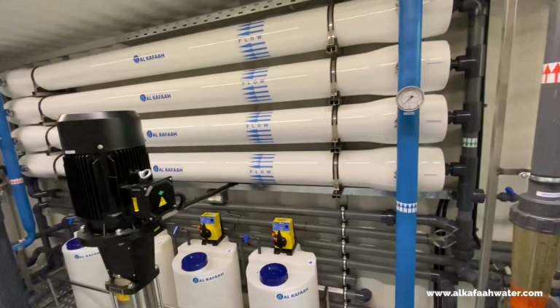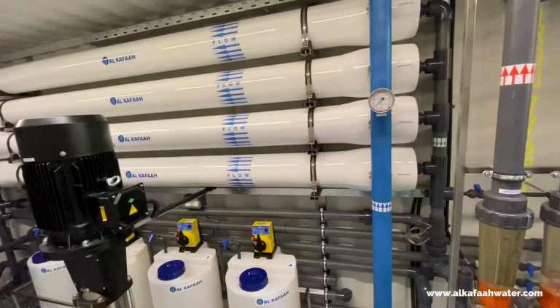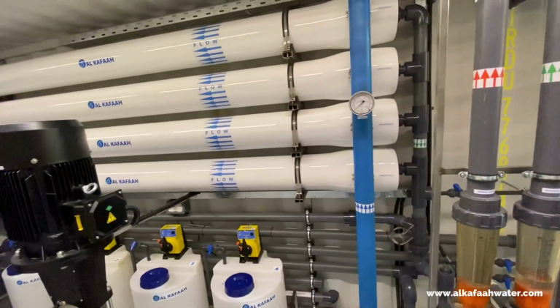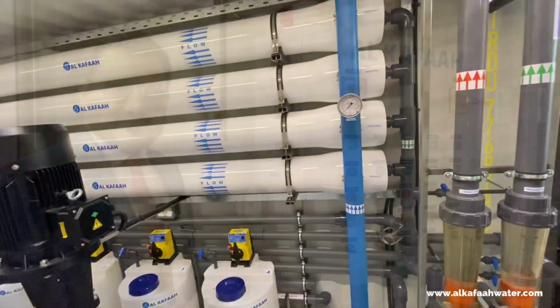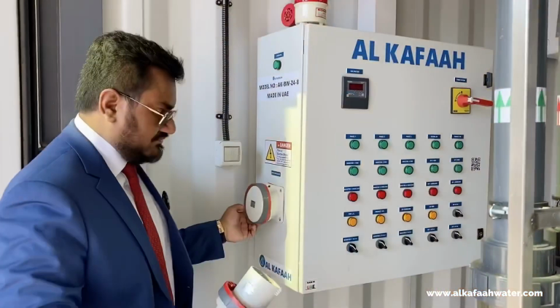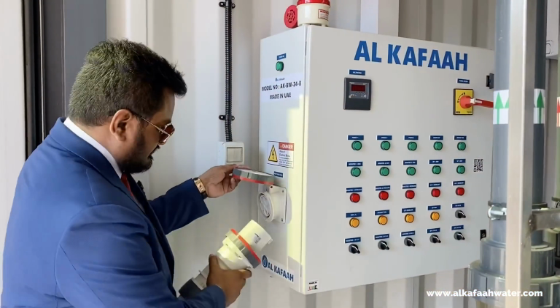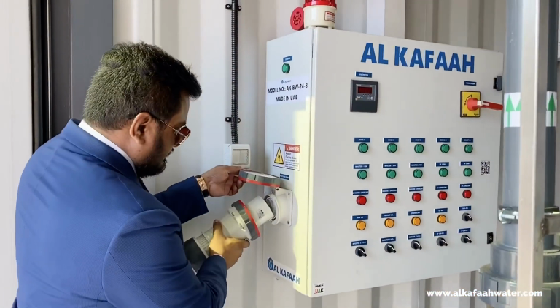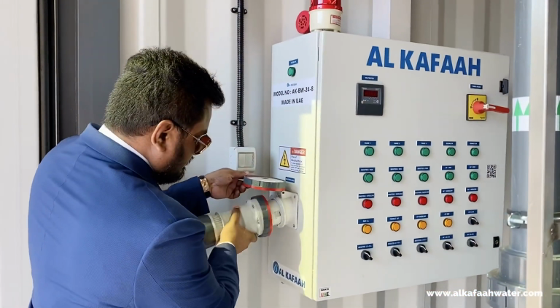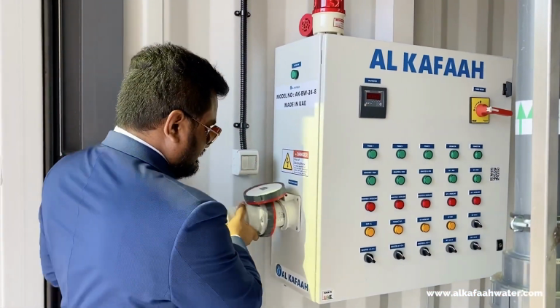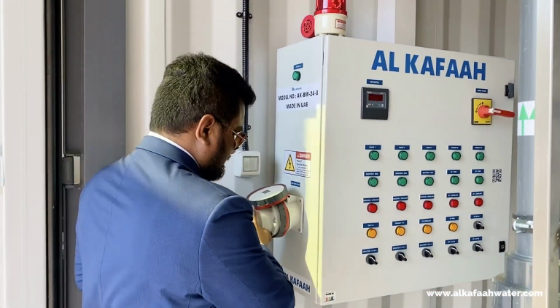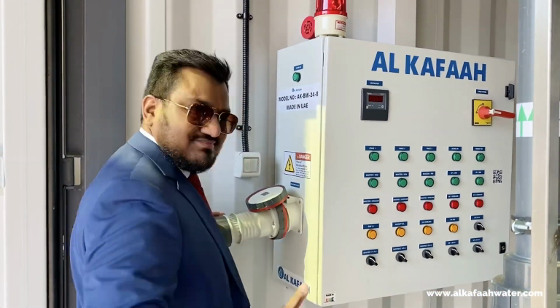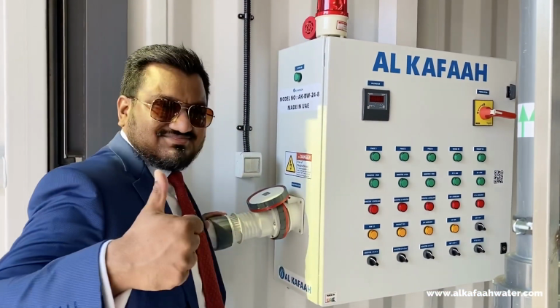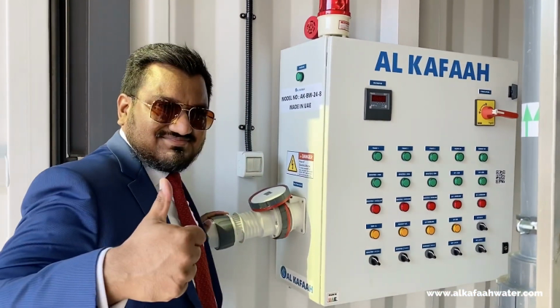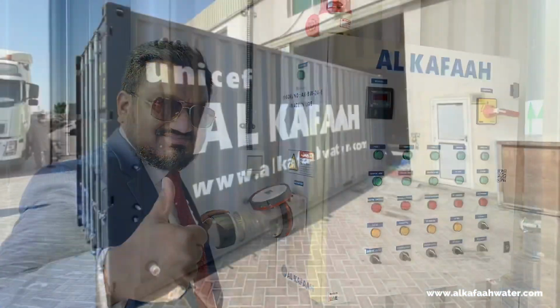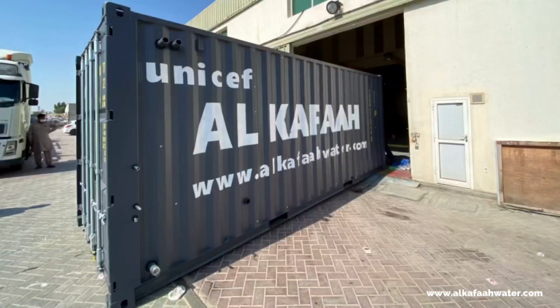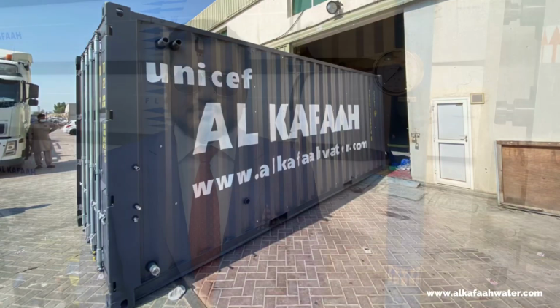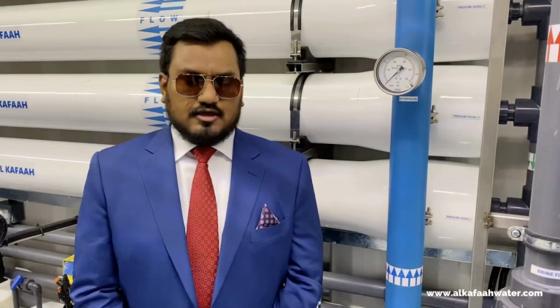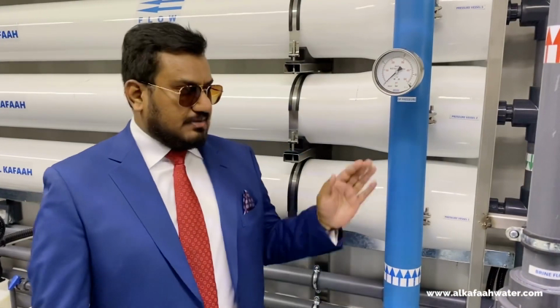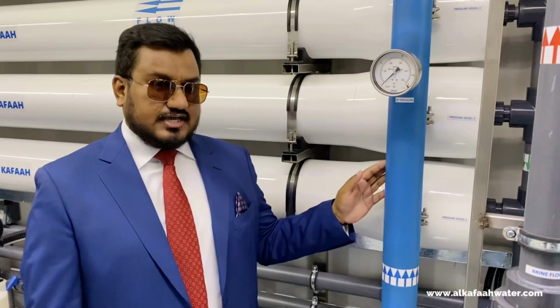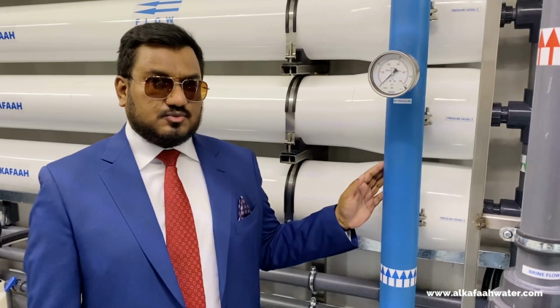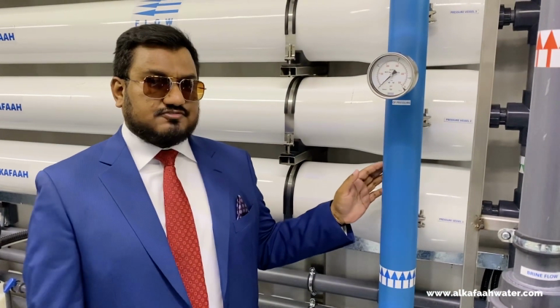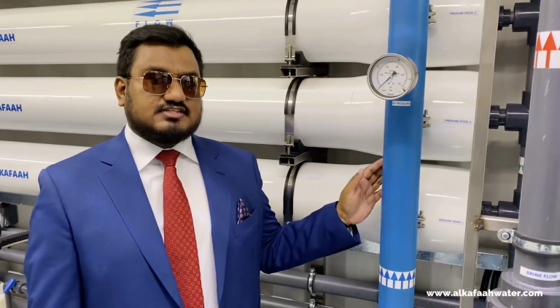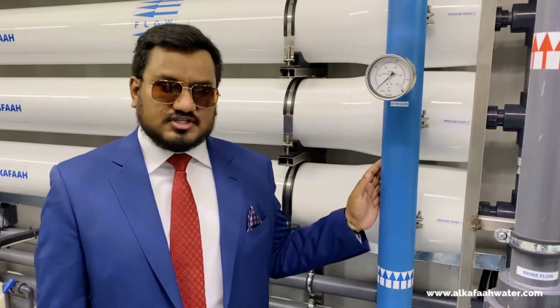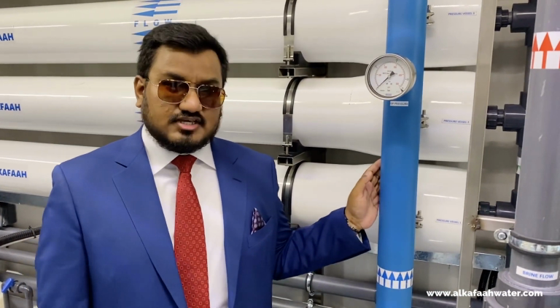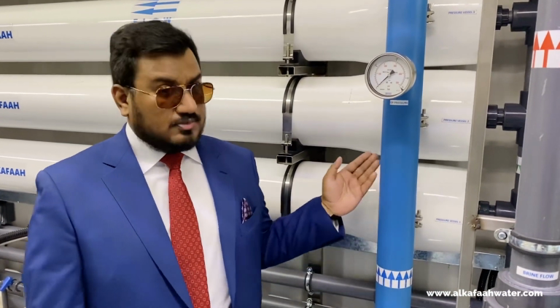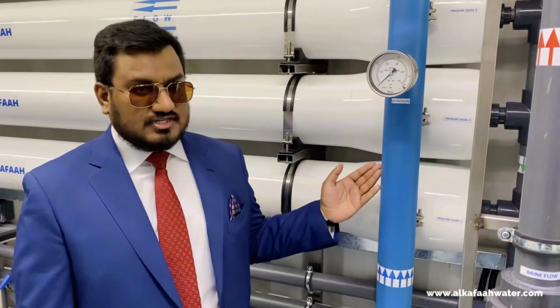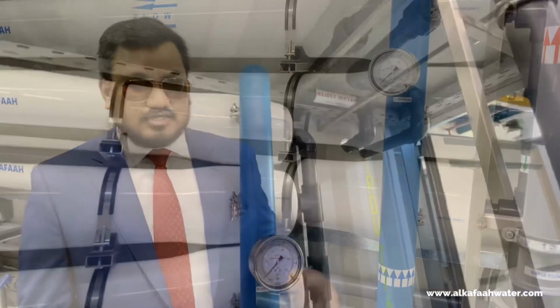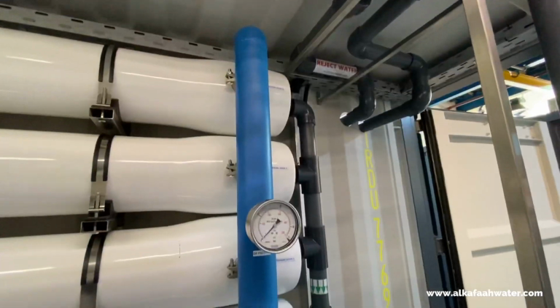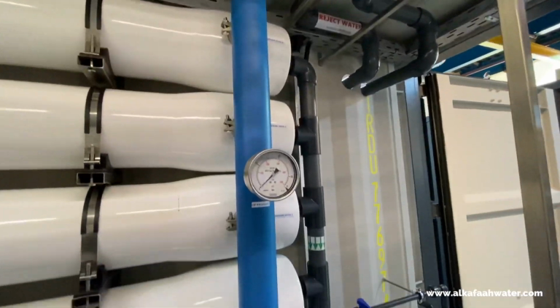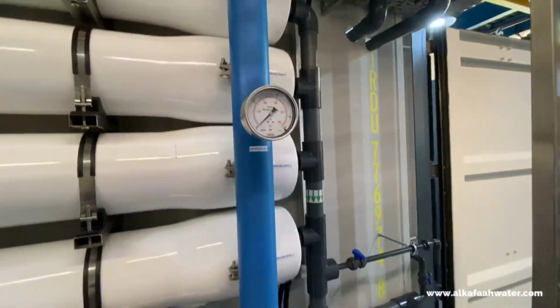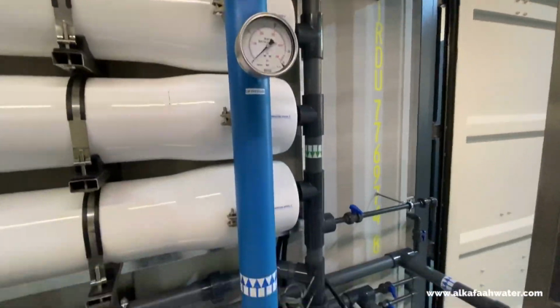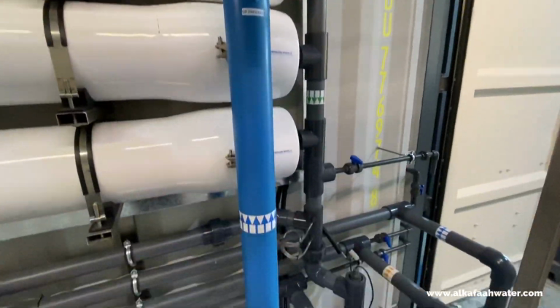Power is connected to the unit via a 5-pin socket mounted on the control panel. For the high pressure line, we have stainless steel 316, durably welded with 4 layers of protective coating.